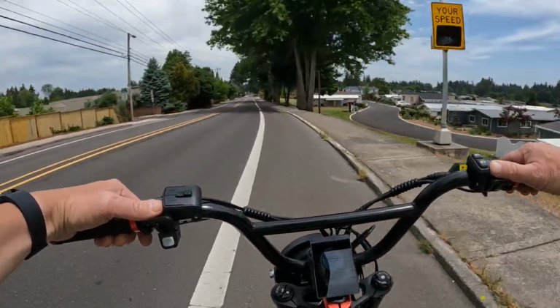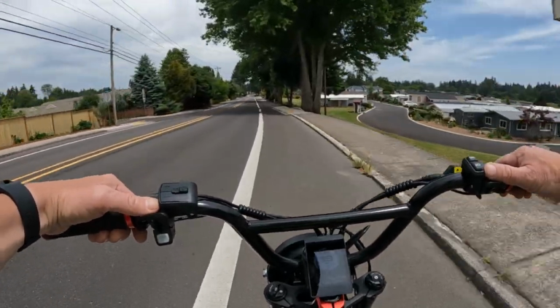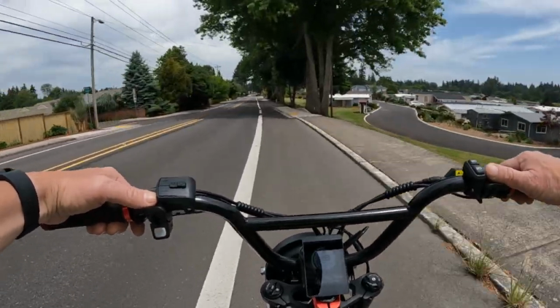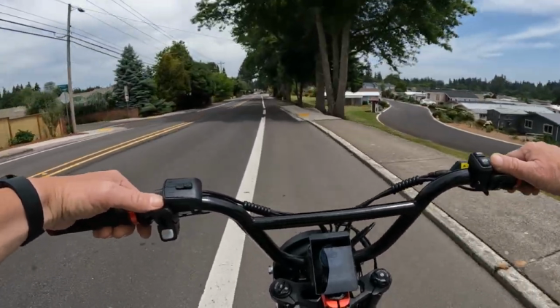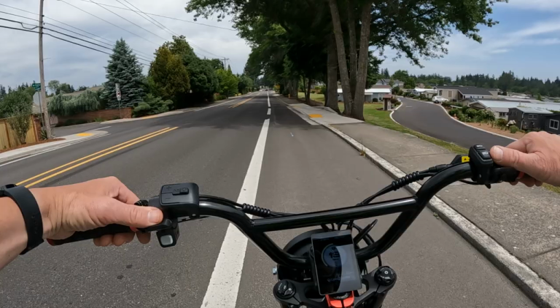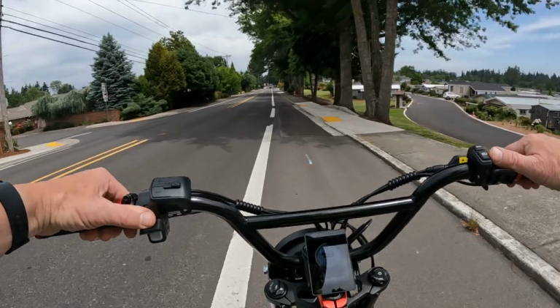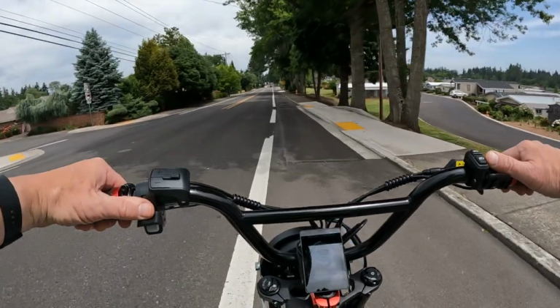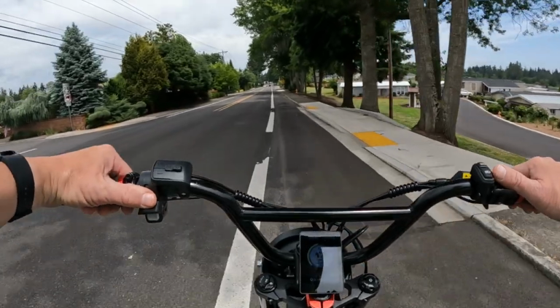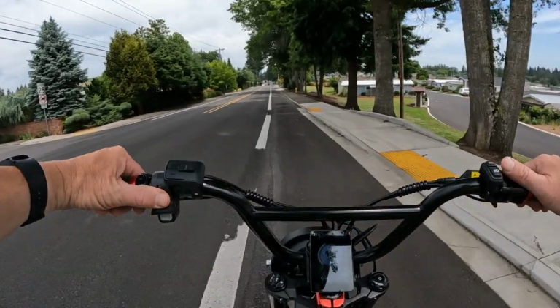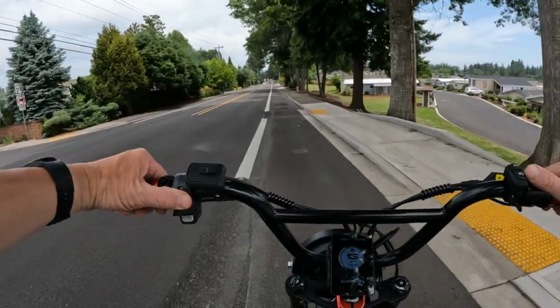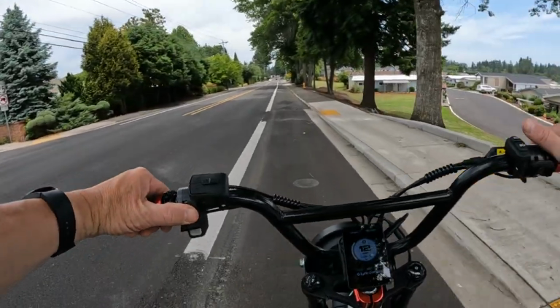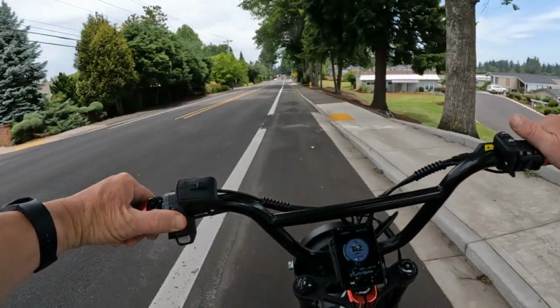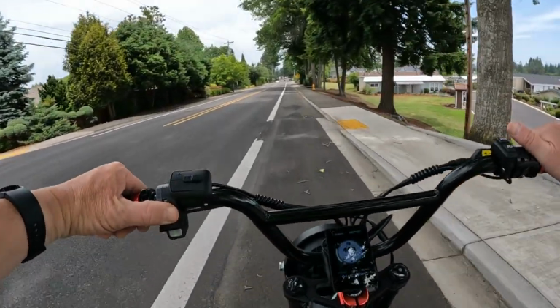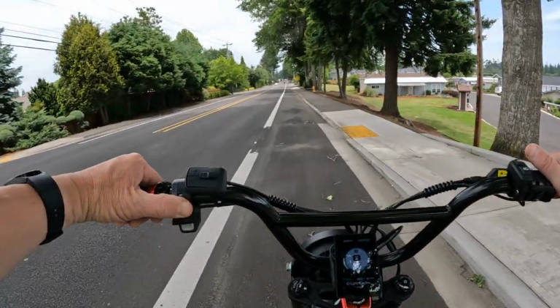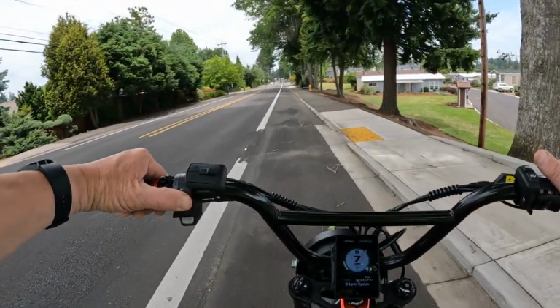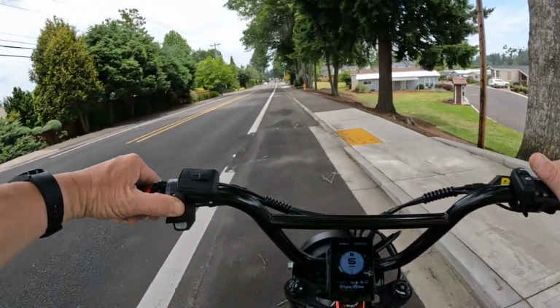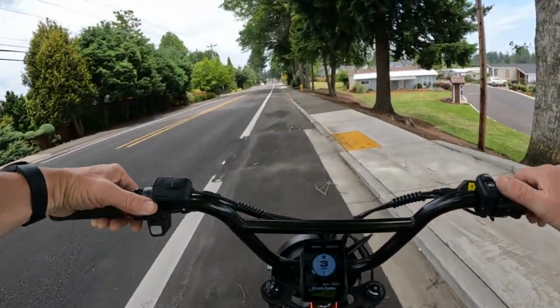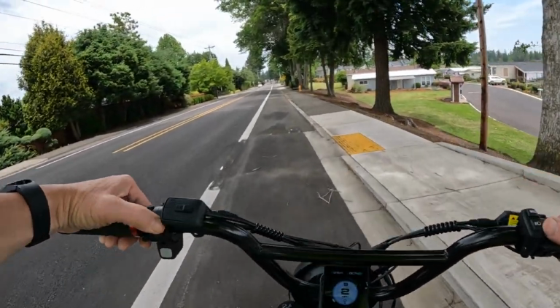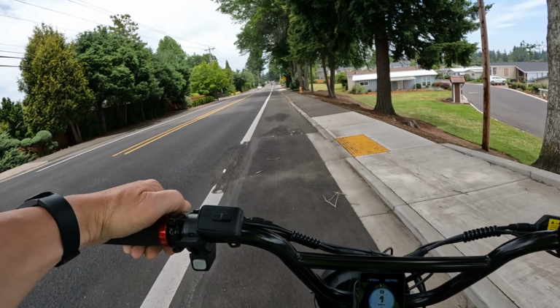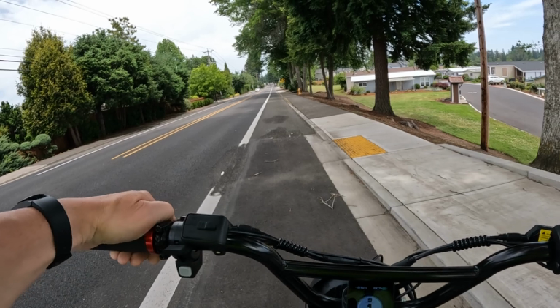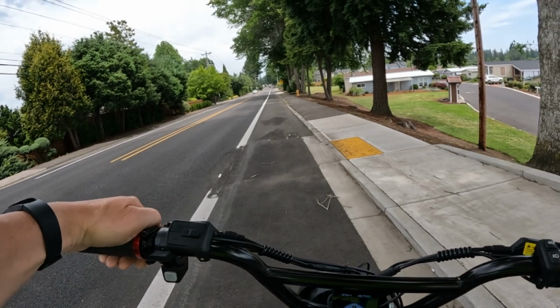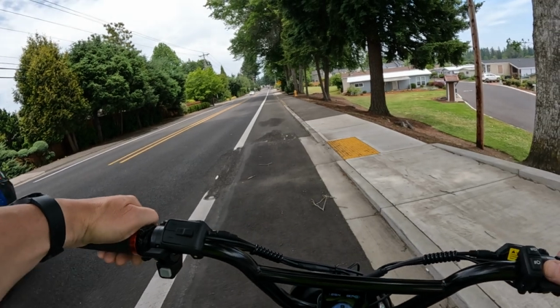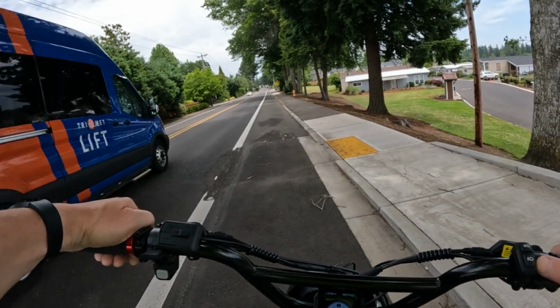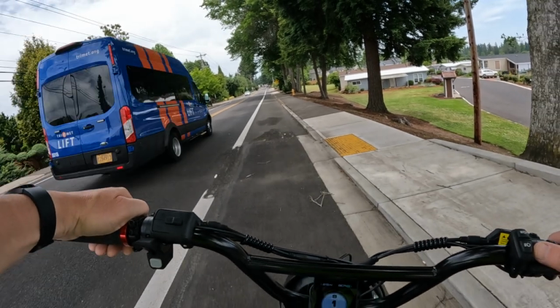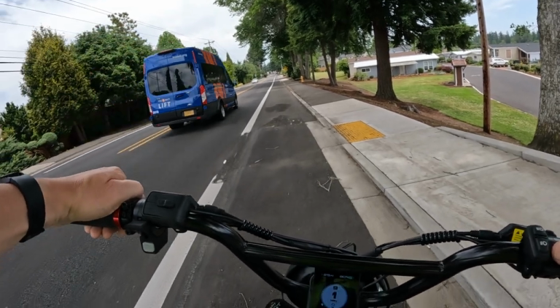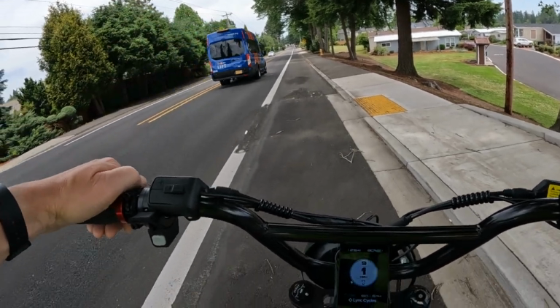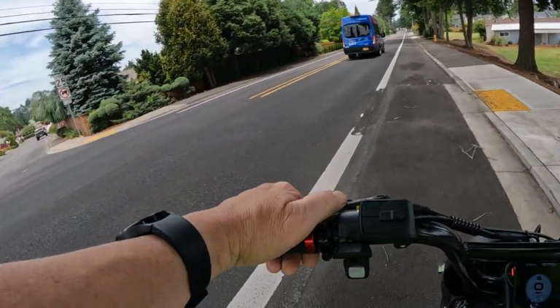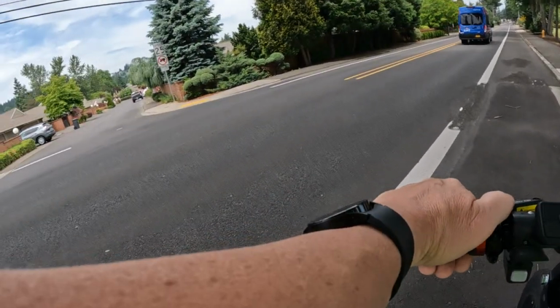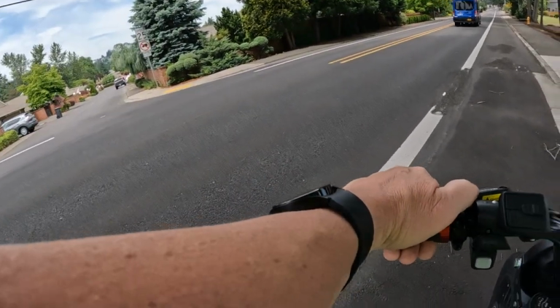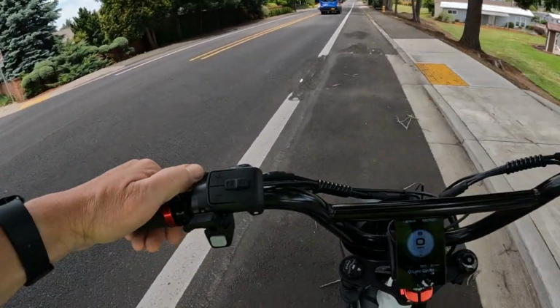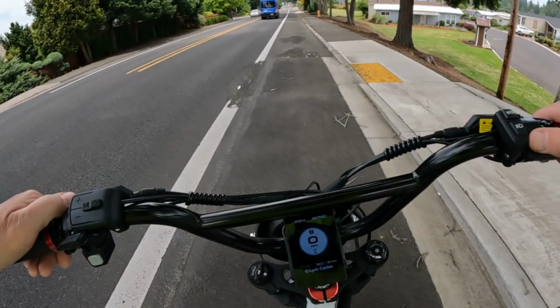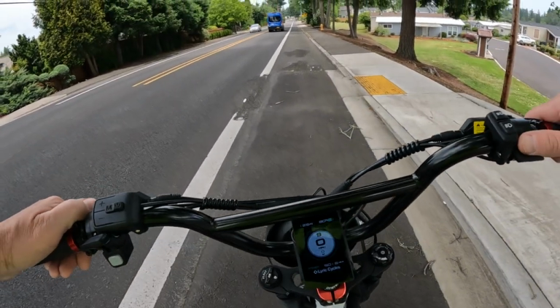Look at that — coming in perfectly legal at 18-19 miles per hour. I want to turn here and I'm going to do it.